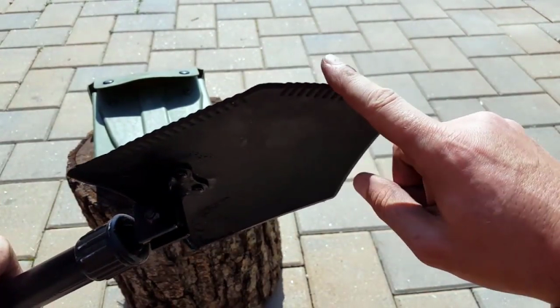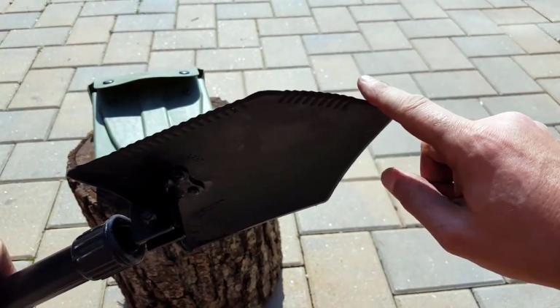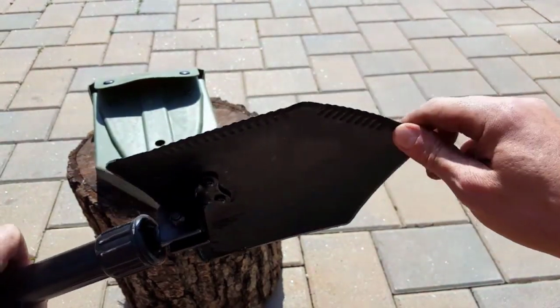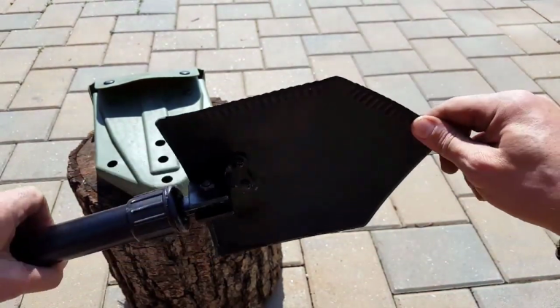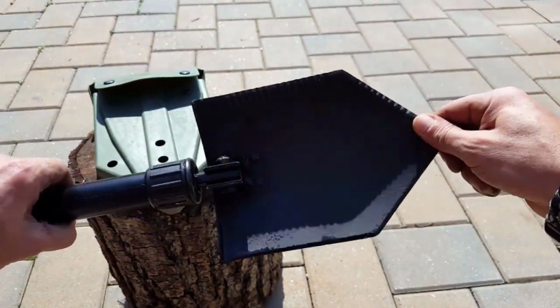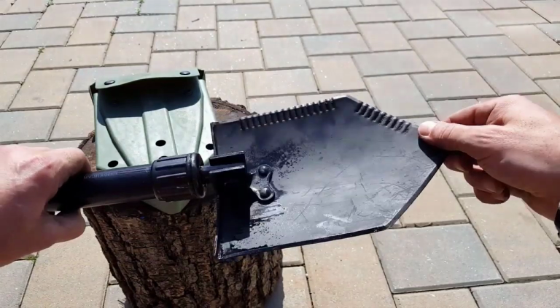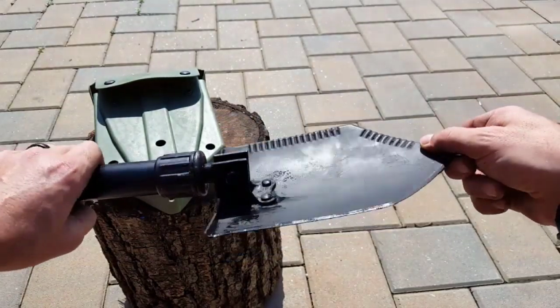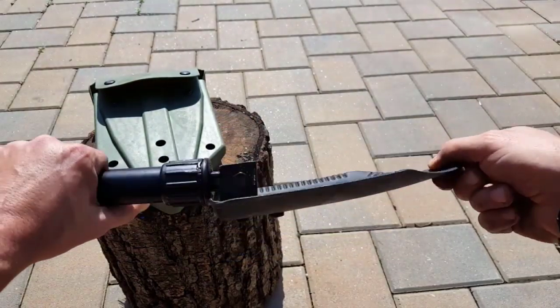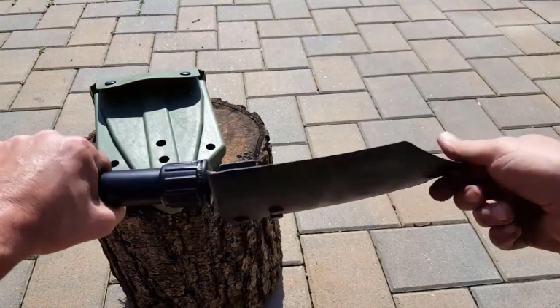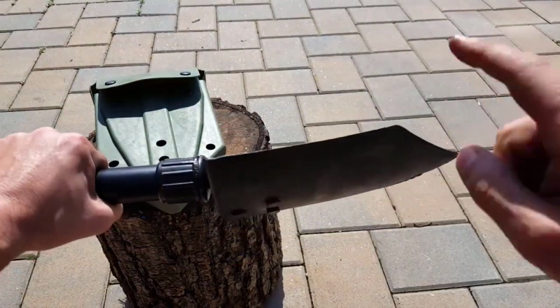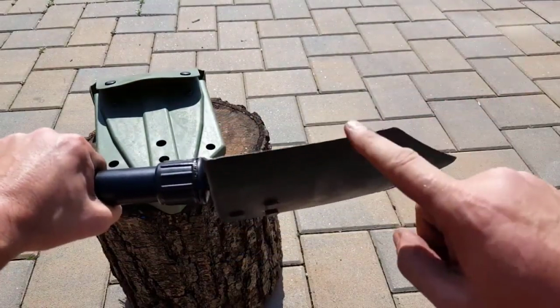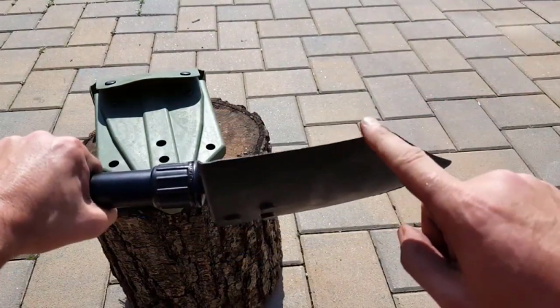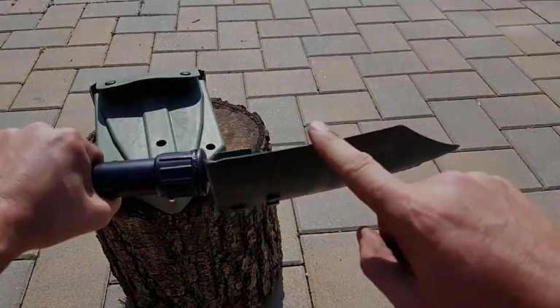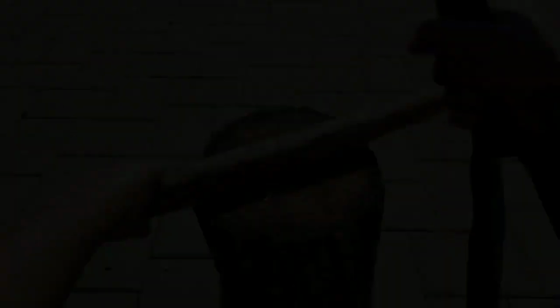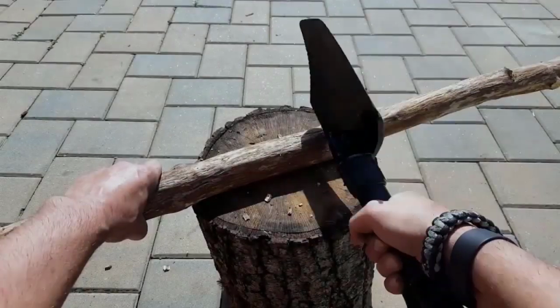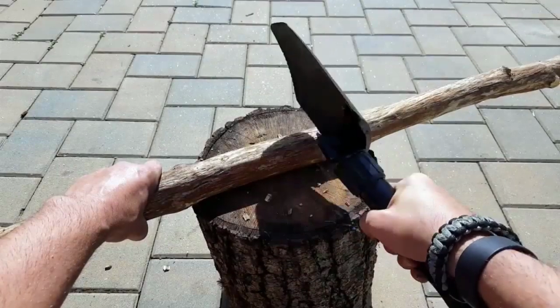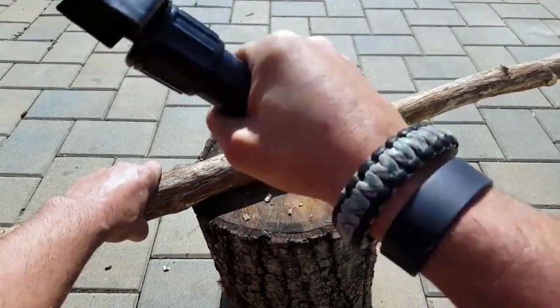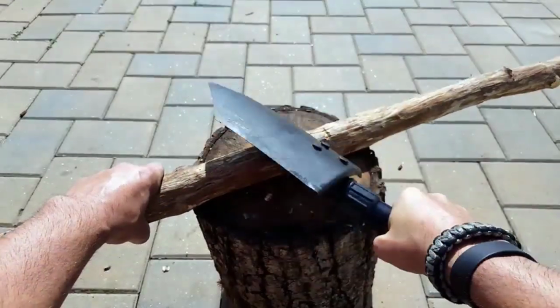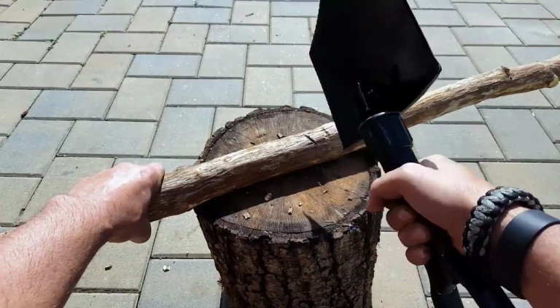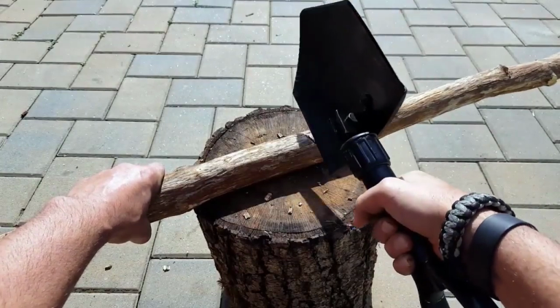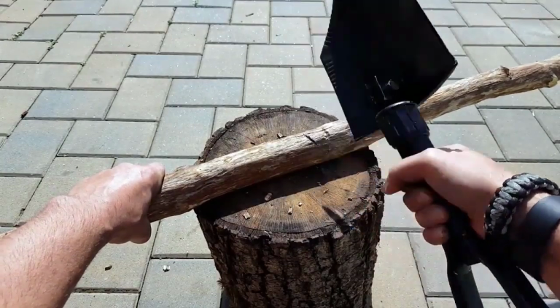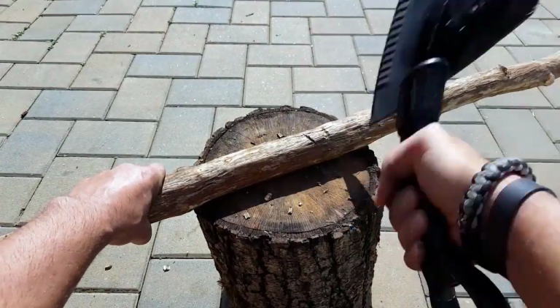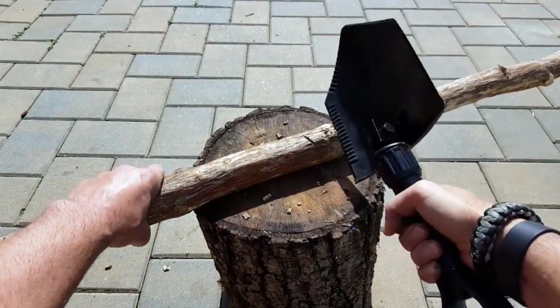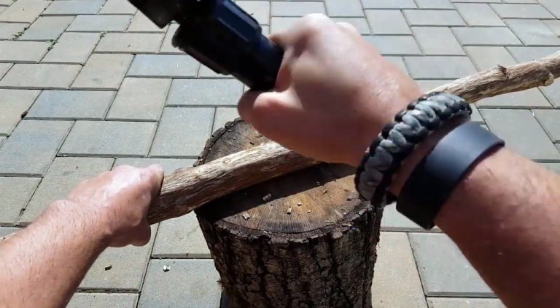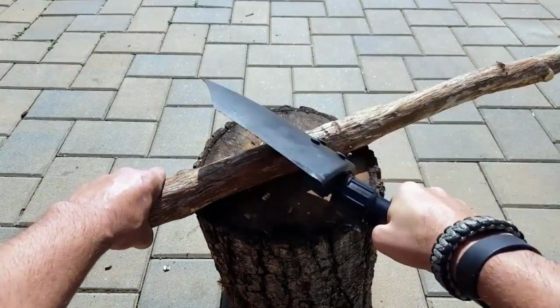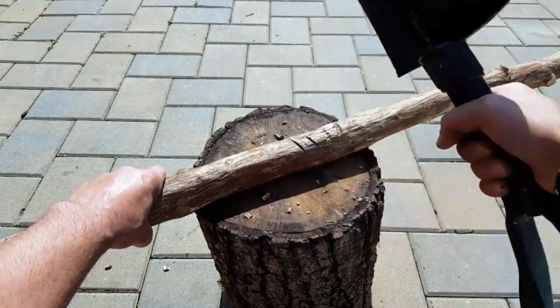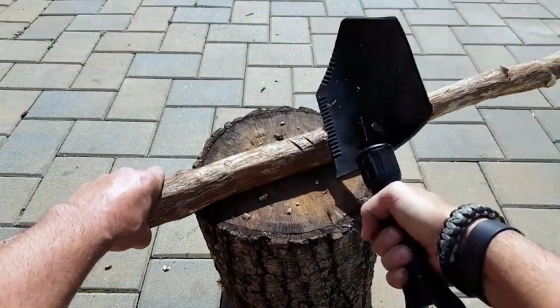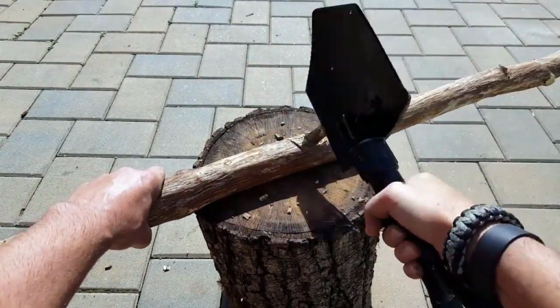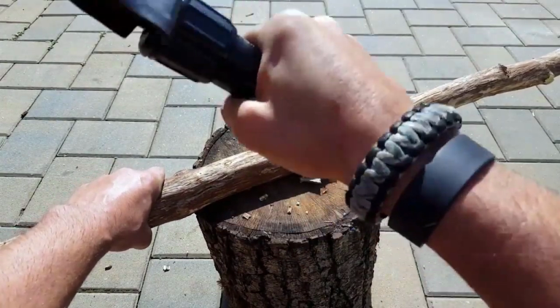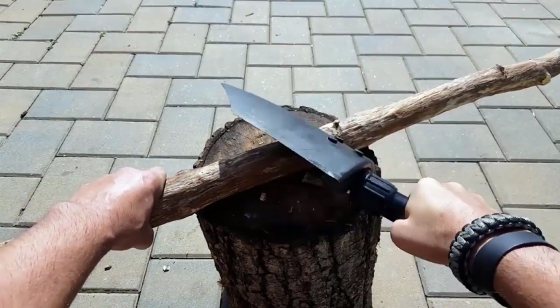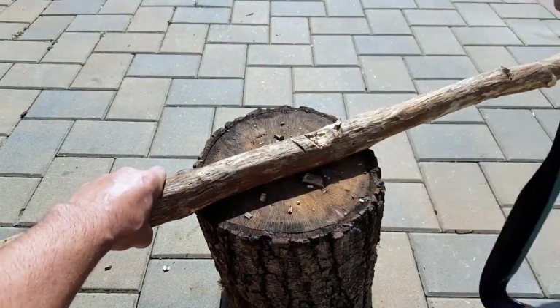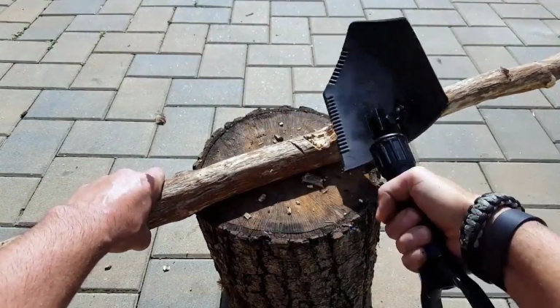It has serrated edges so you can use it as an axe. Depending on which side you prefer — I prefer the serrated side just because of the way it's angled, and right-handed it just feels more comfortable for me.